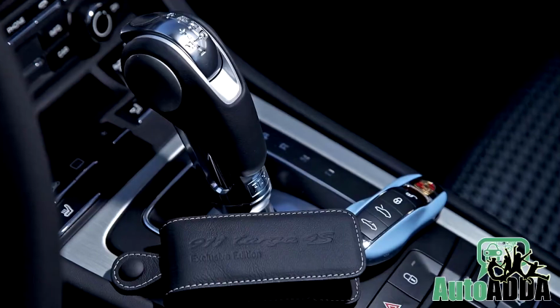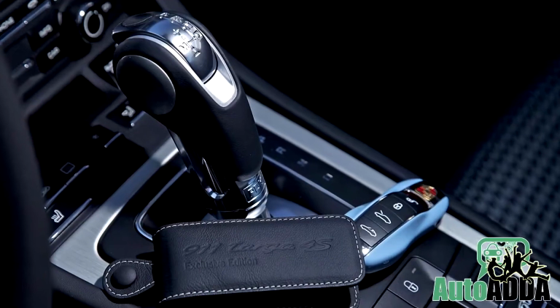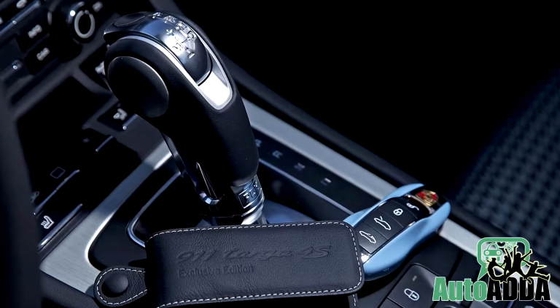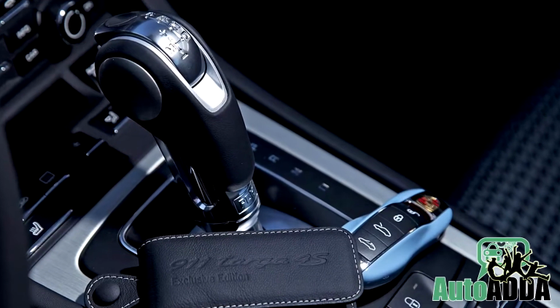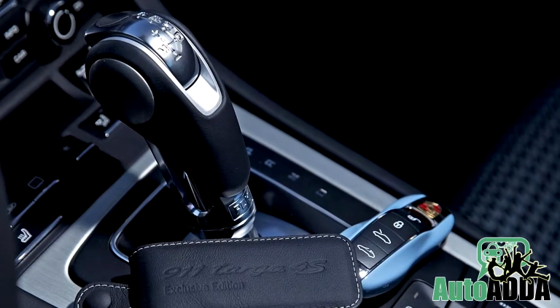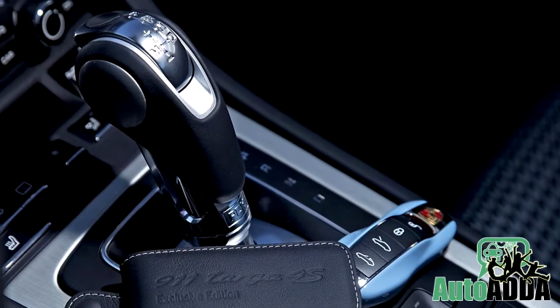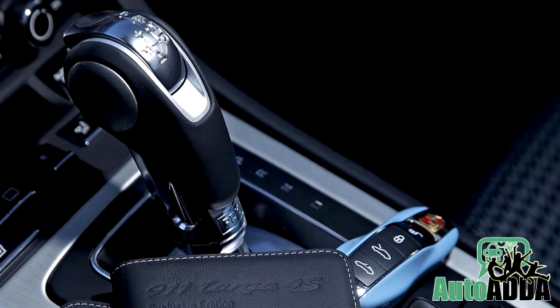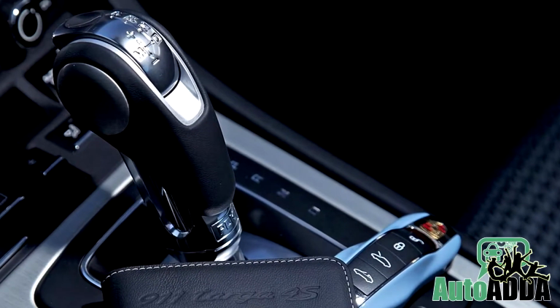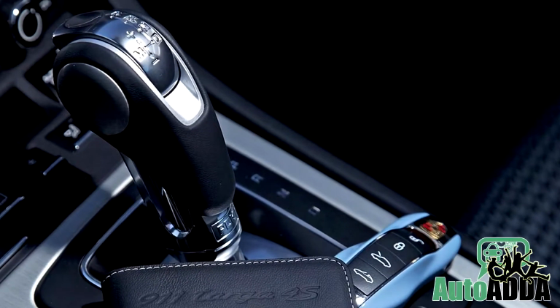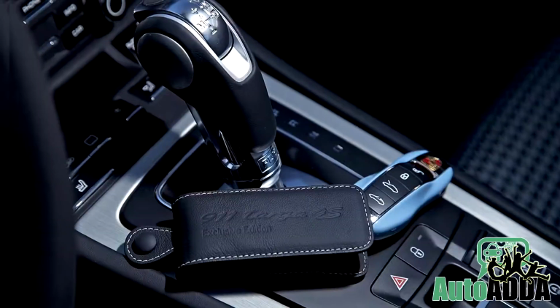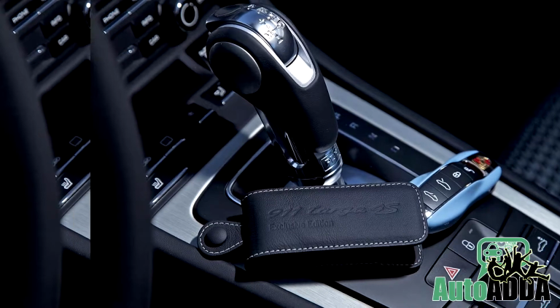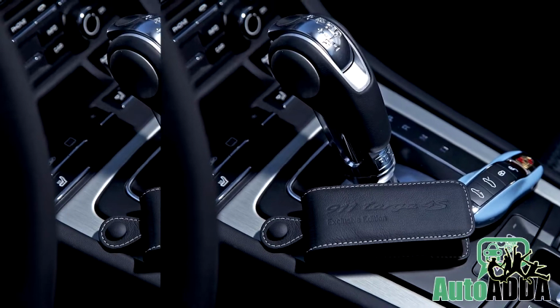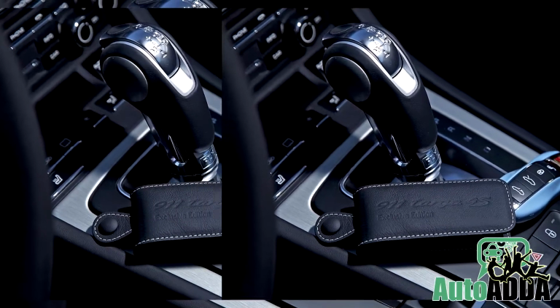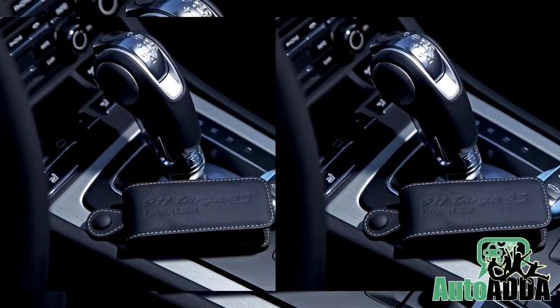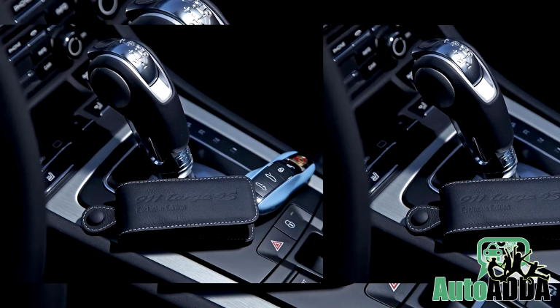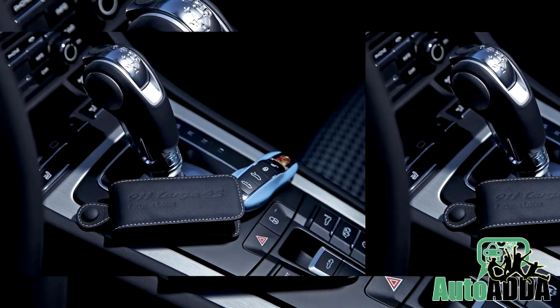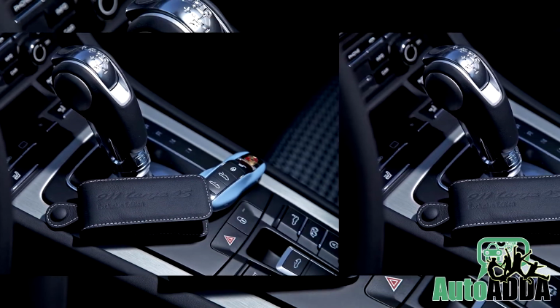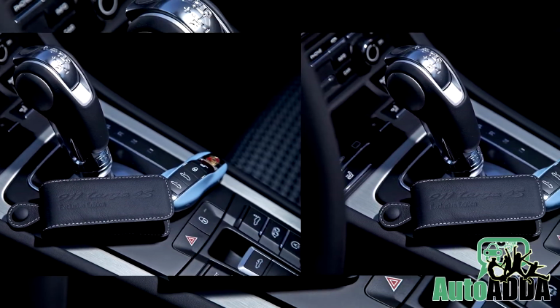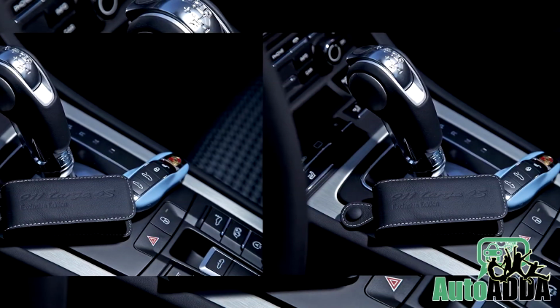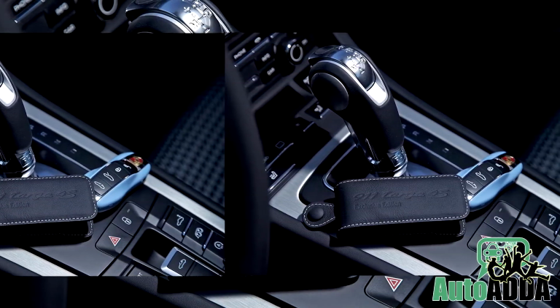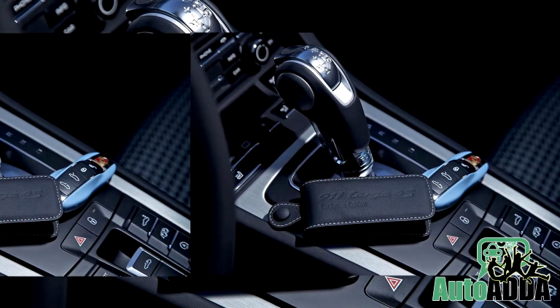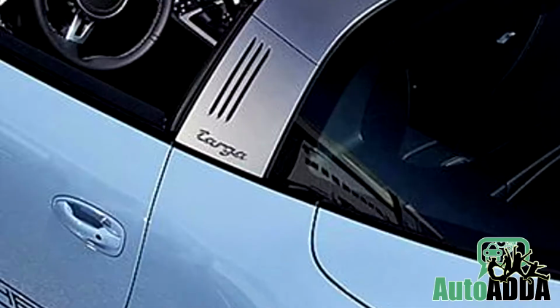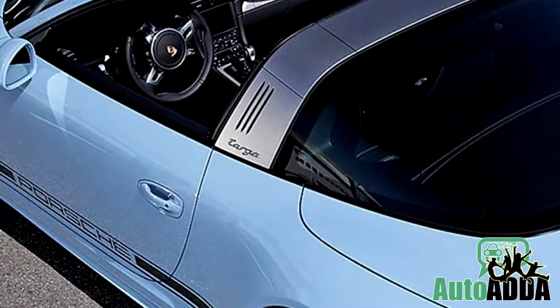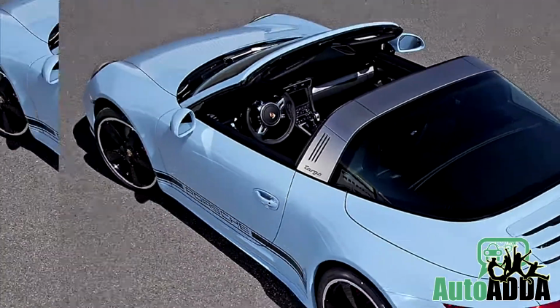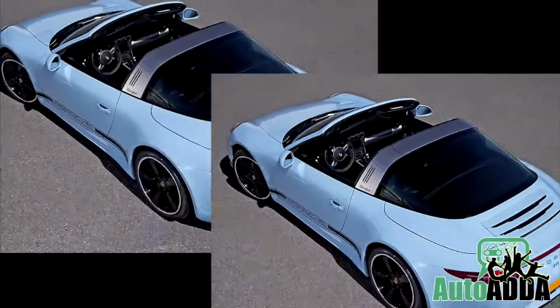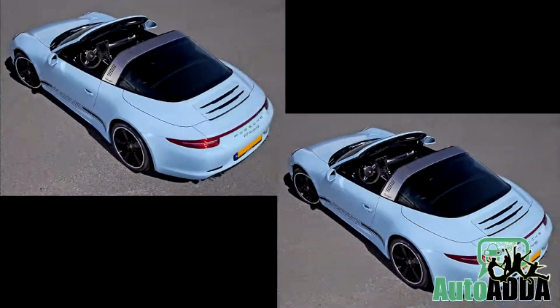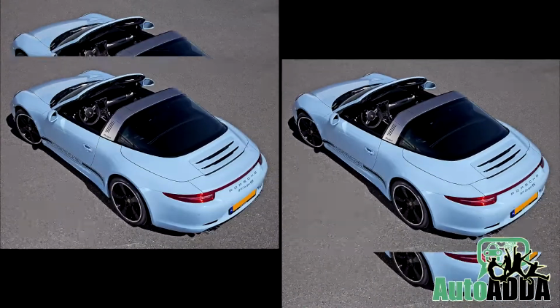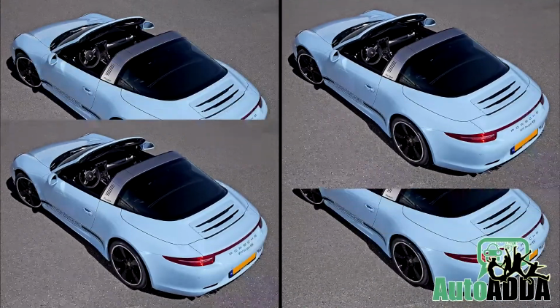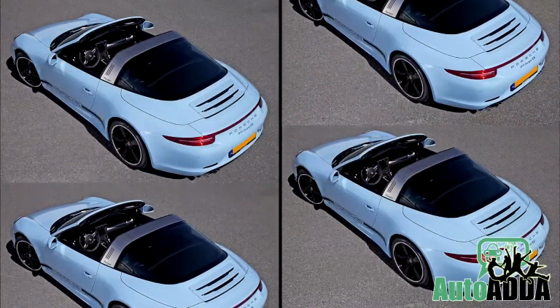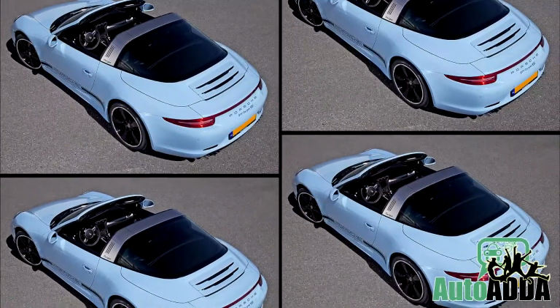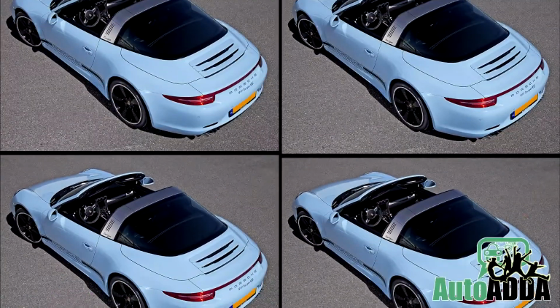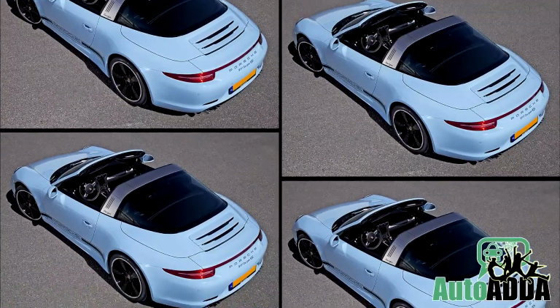For an additional amount, brakes can be upgraded and a Burmester surround sound system can be added instead of the standard Bose. Only 15 units of this Porsche are available on the sales floor.